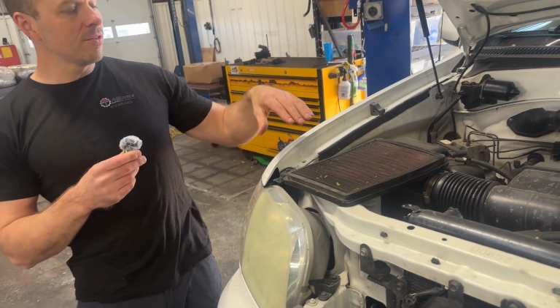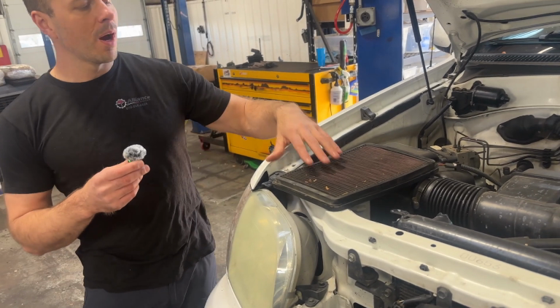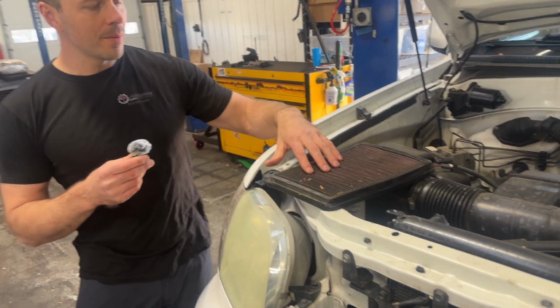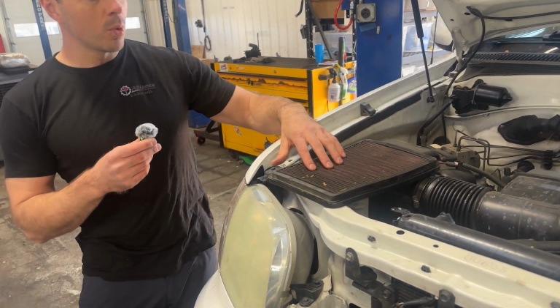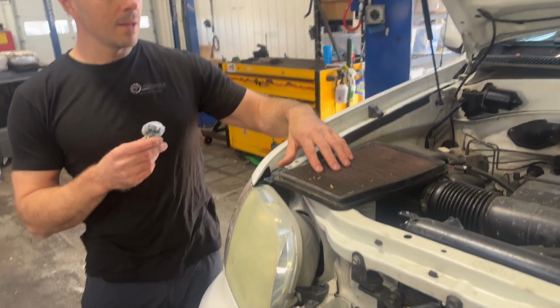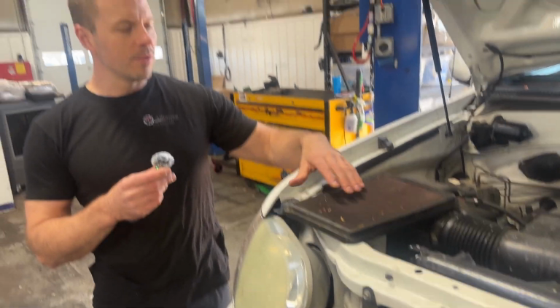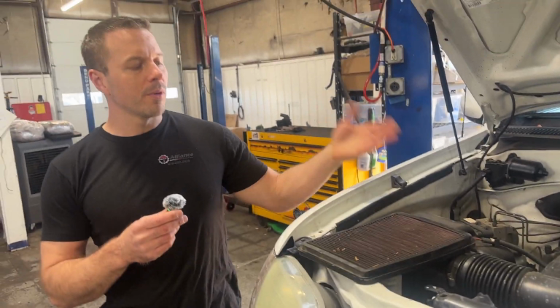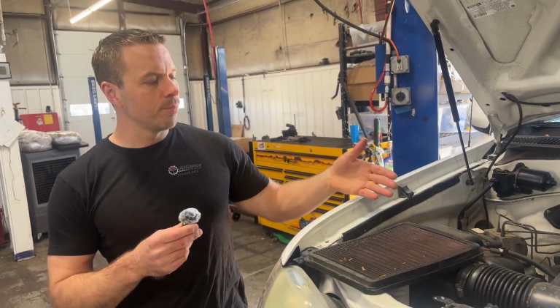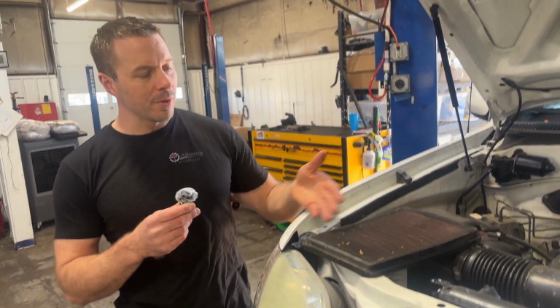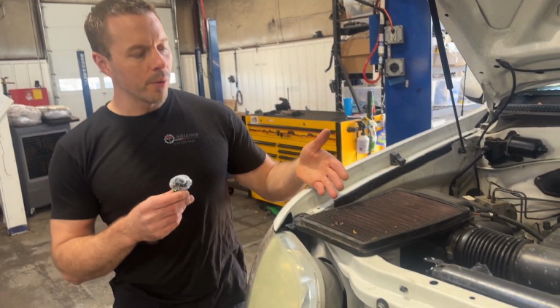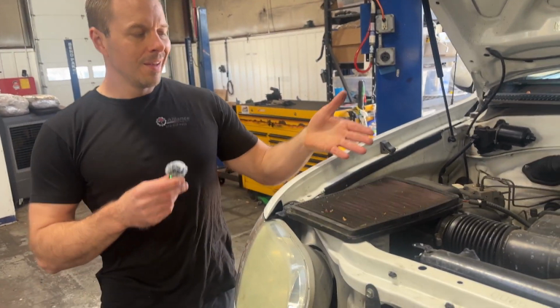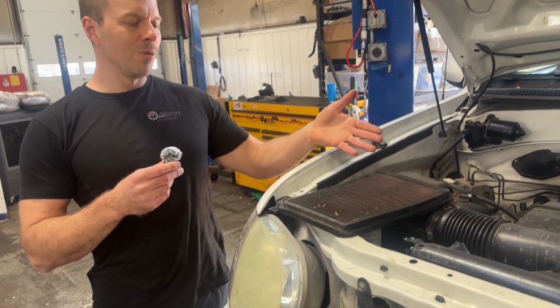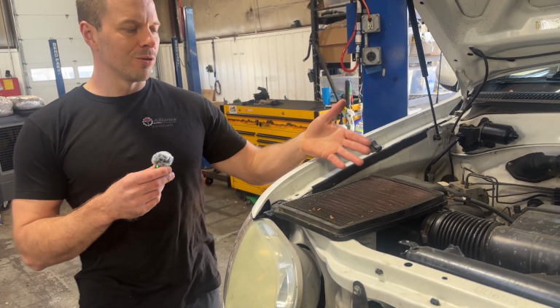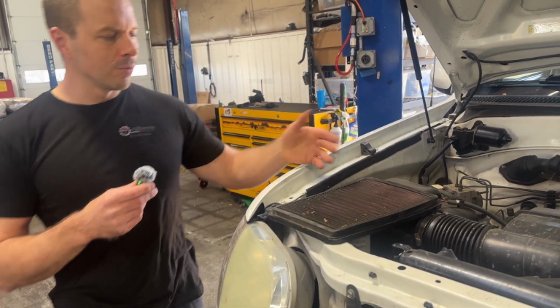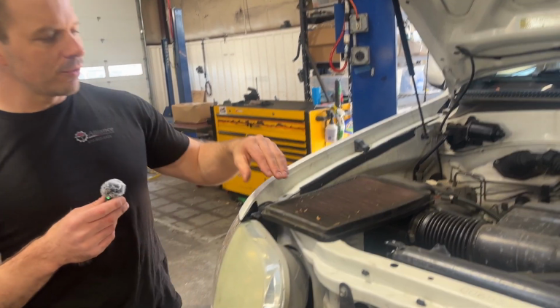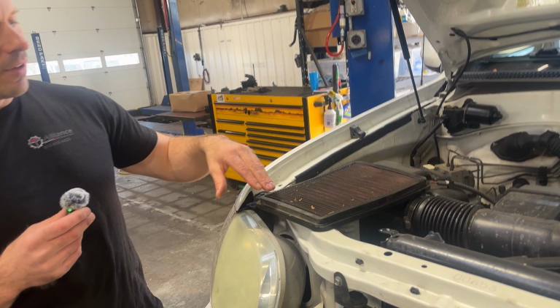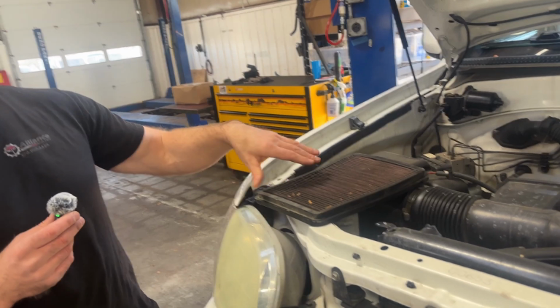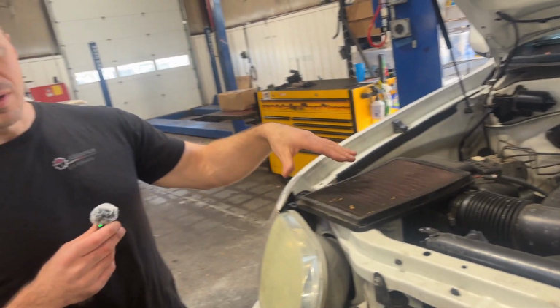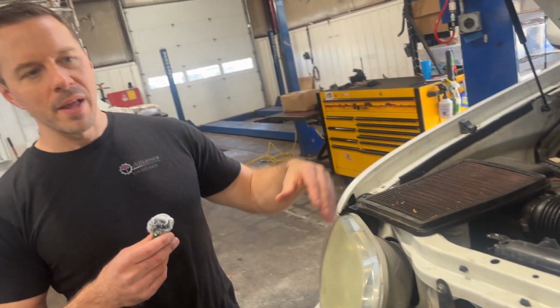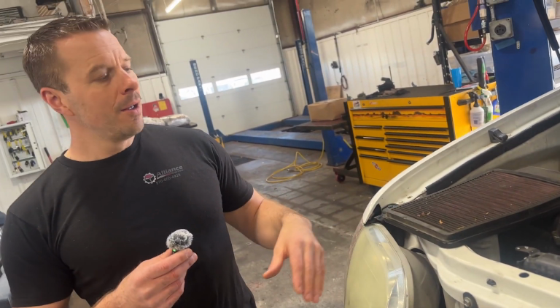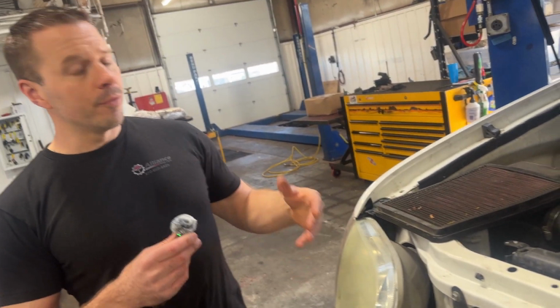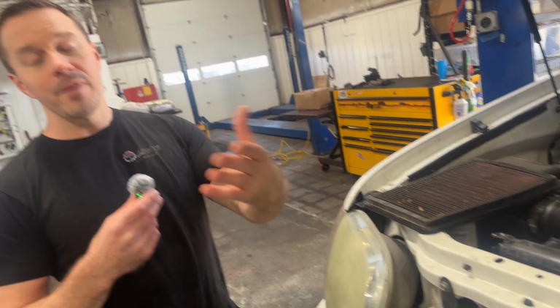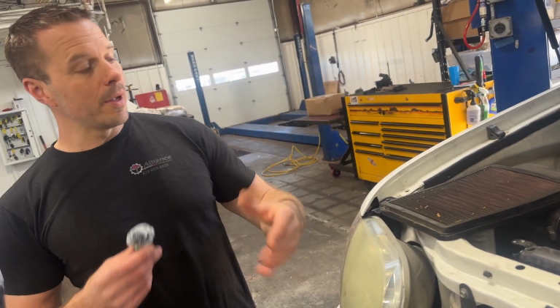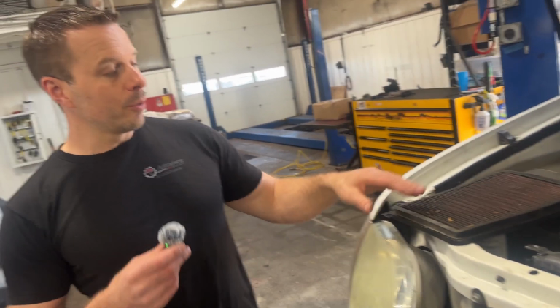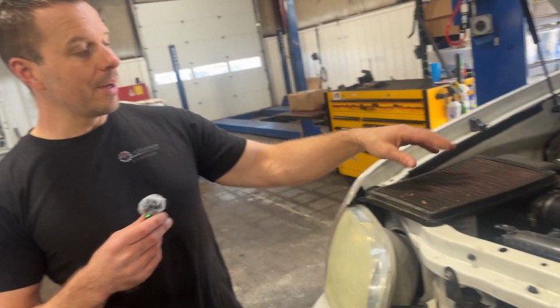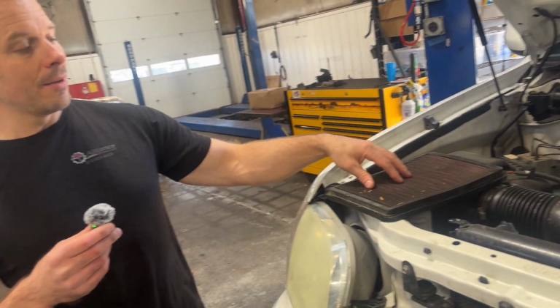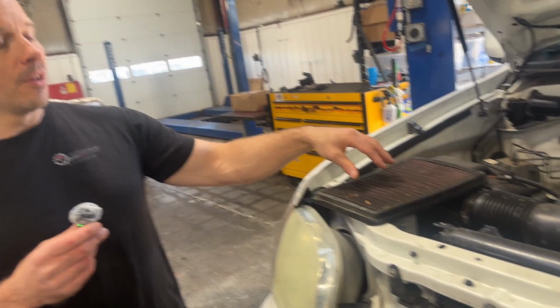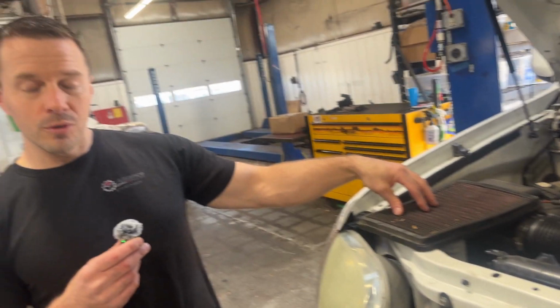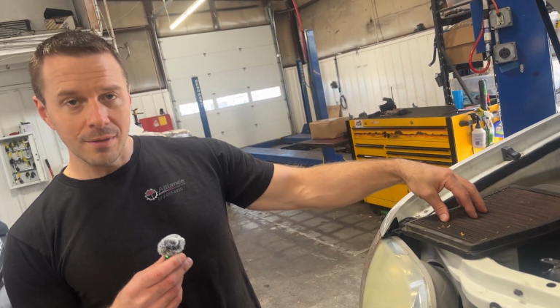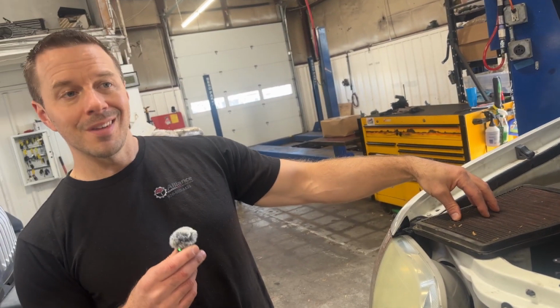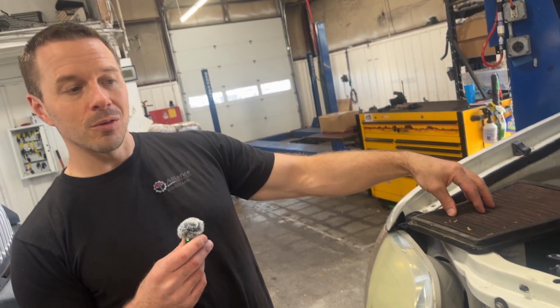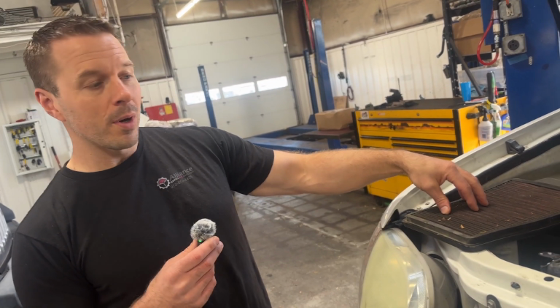This is a prime example of one that is properly used and properly oiled. It's due for a service when we start to see the brown and the black. So if you have a vehicle like this where you did a K&N and it starts looking like this, definitely get it squared away.